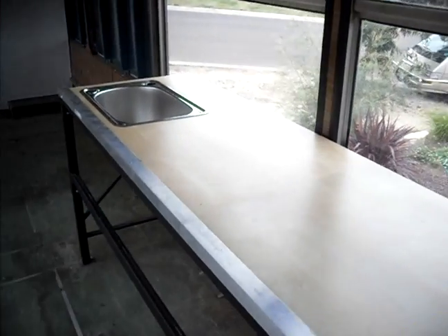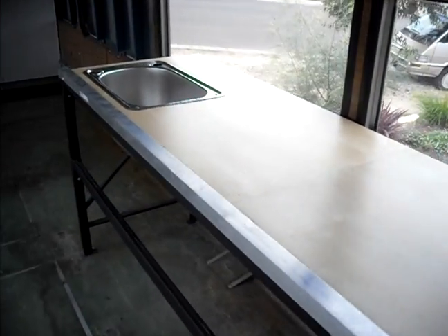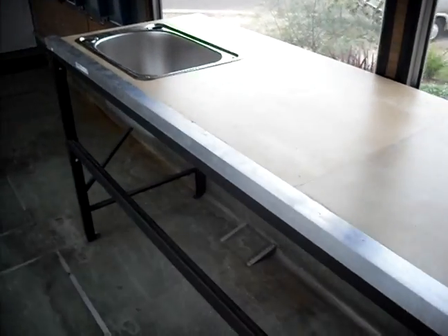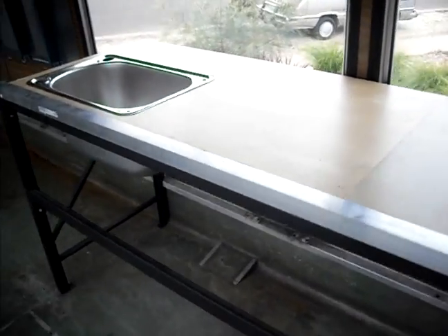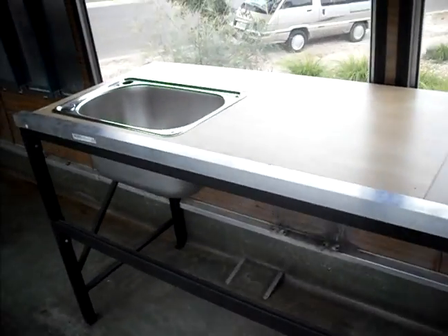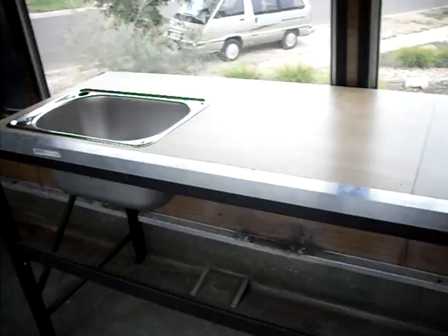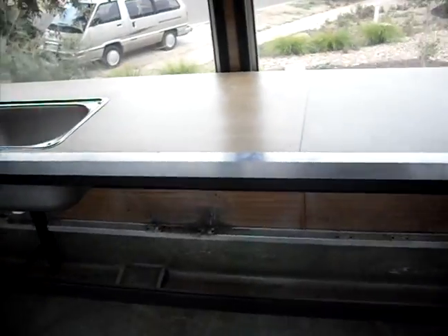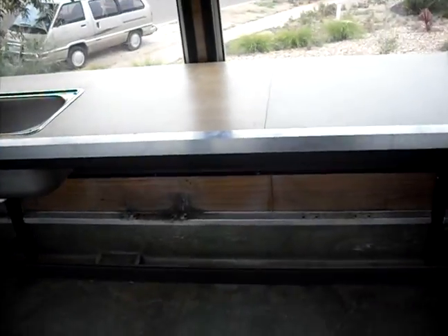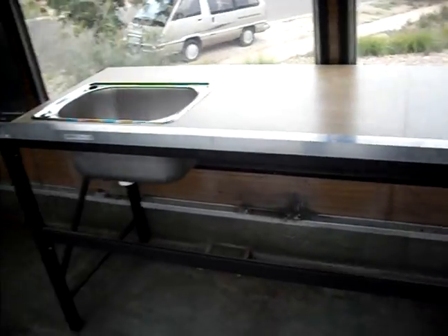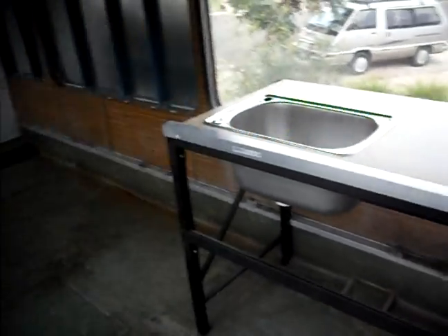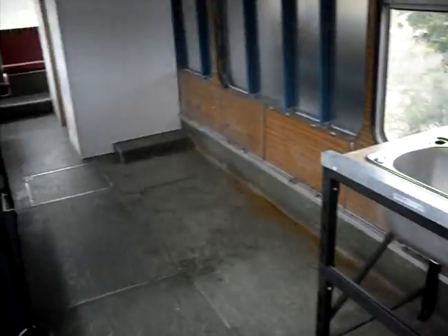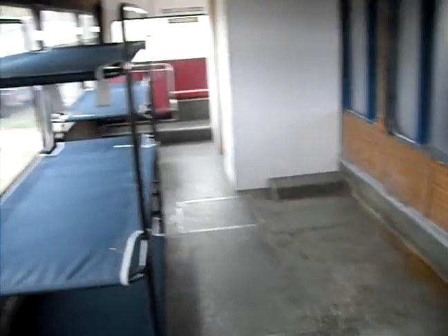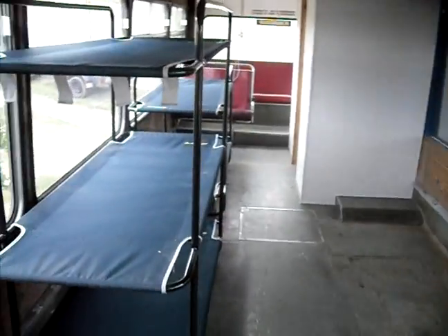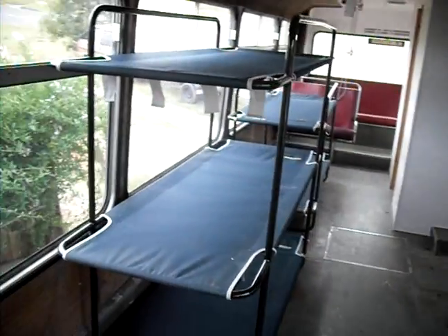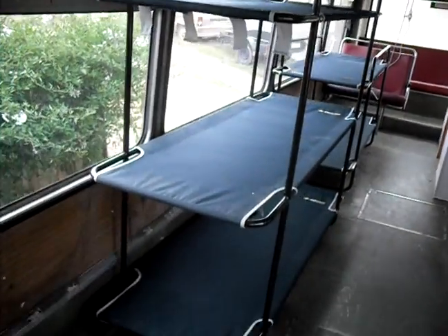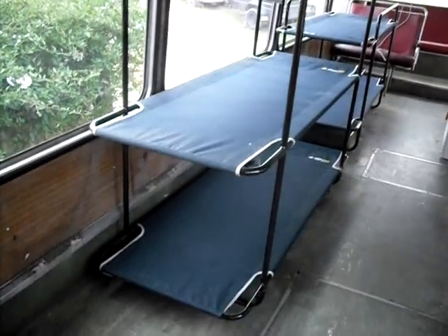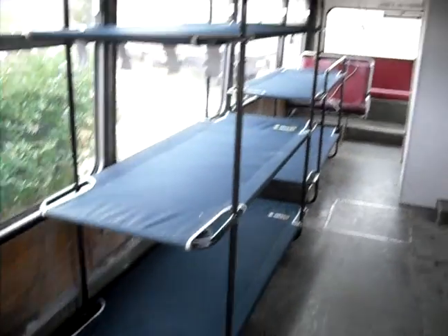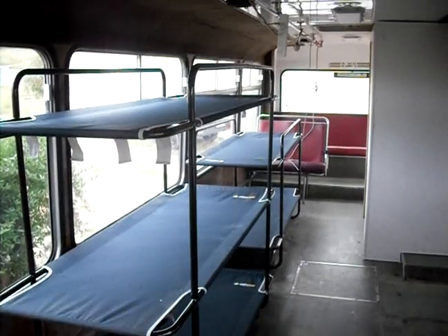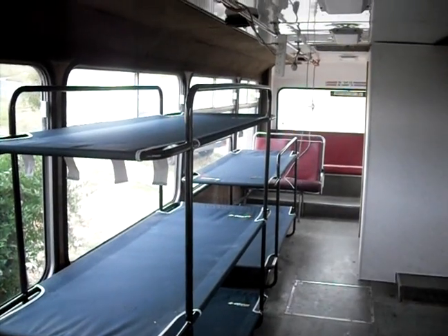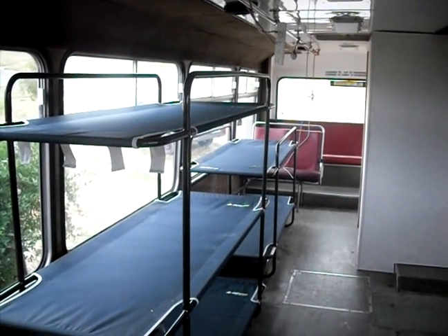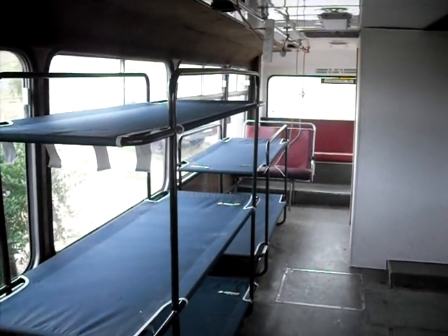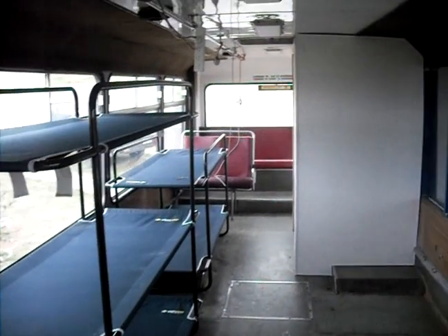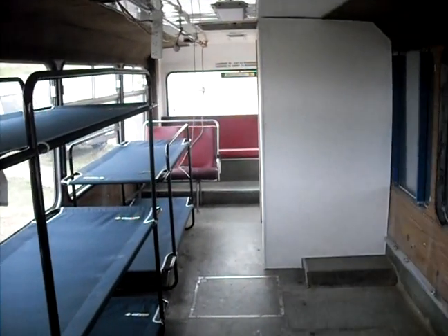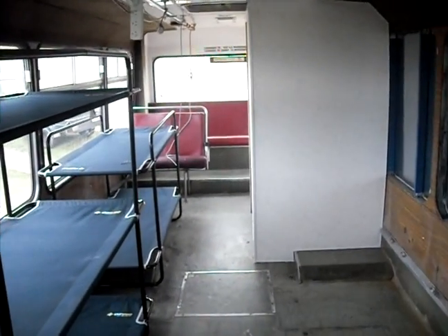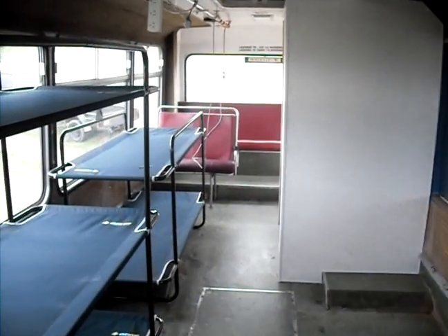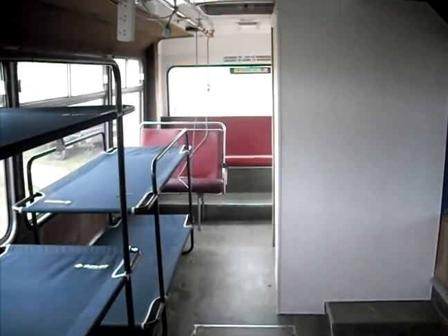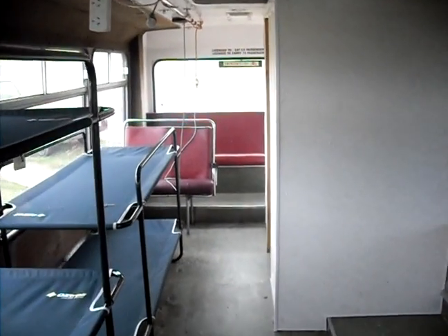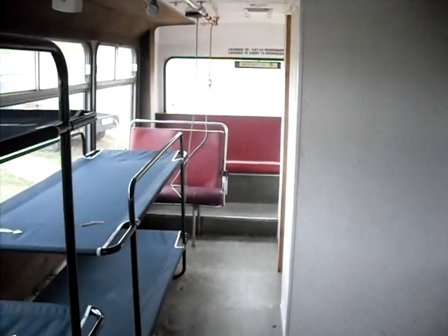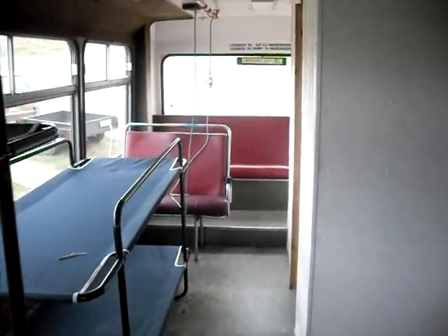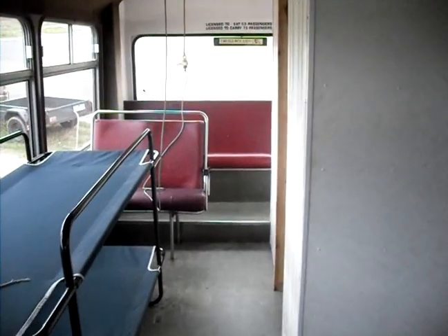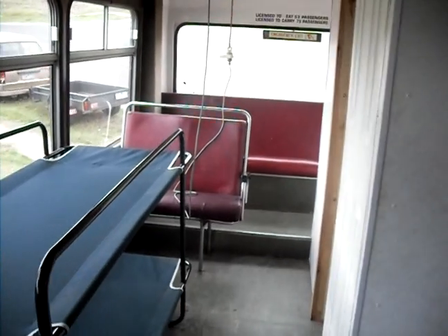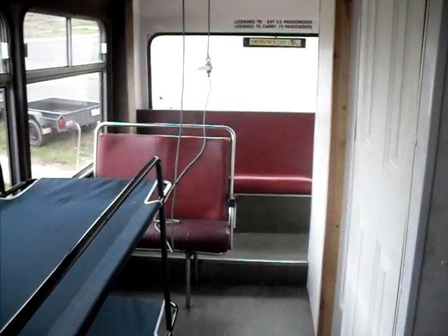This is the sink area. These are some beds — they're loosely mounted. We're not selling this as a mobile home, we're selling it as a bus. It still needs to be finished.